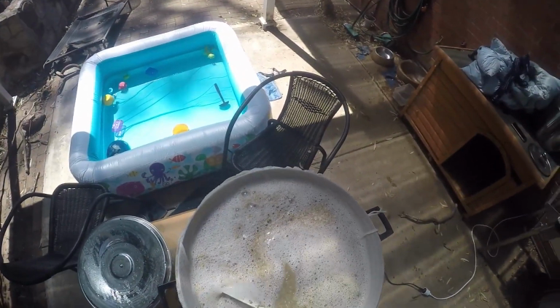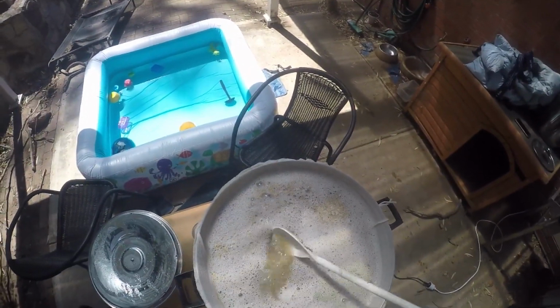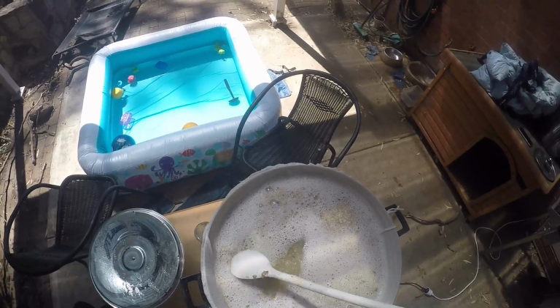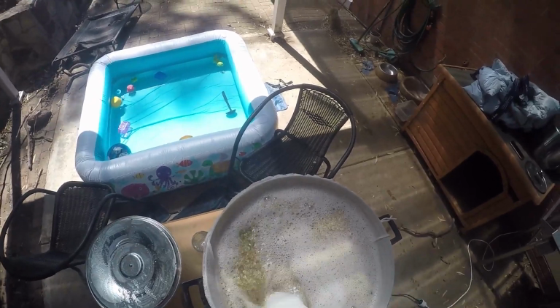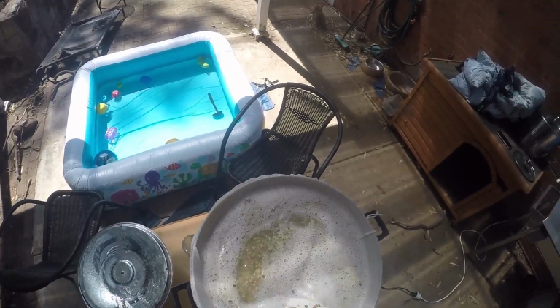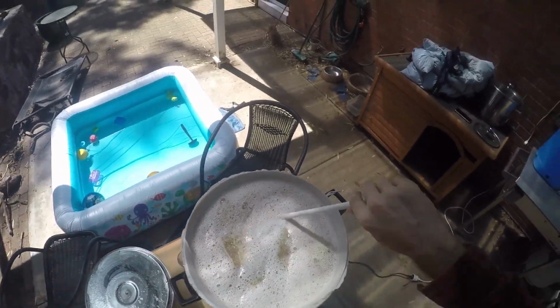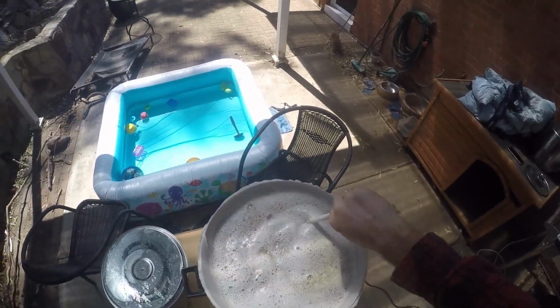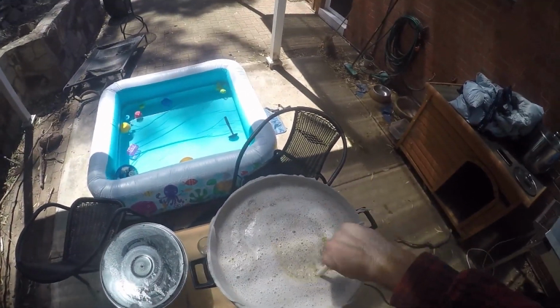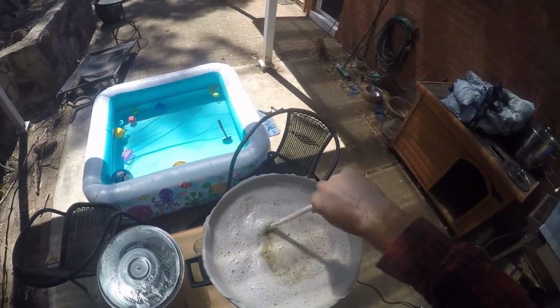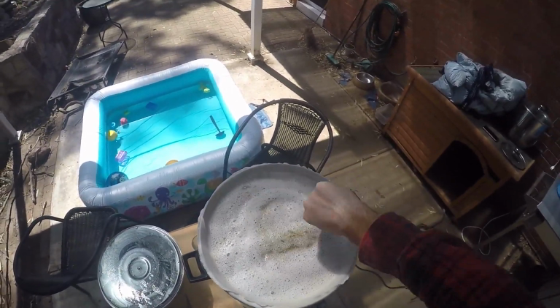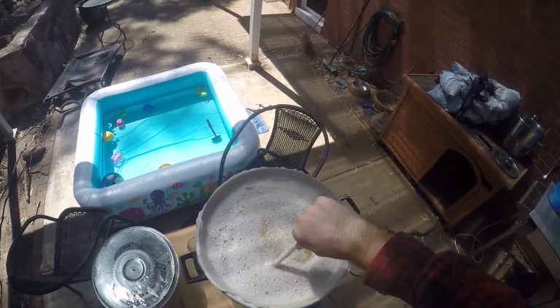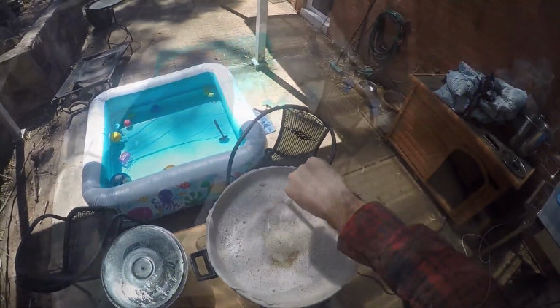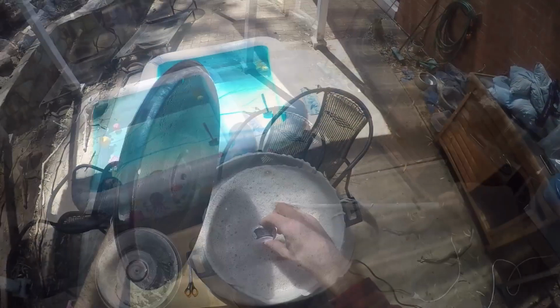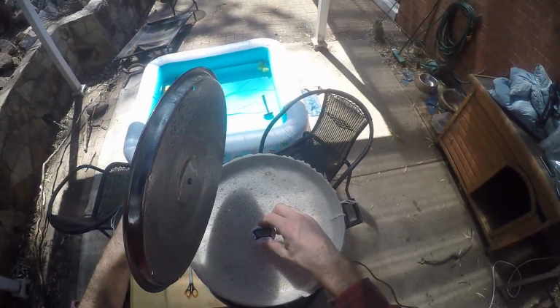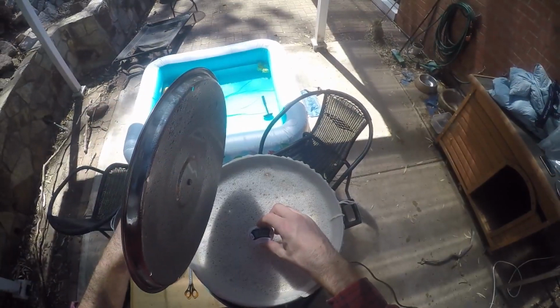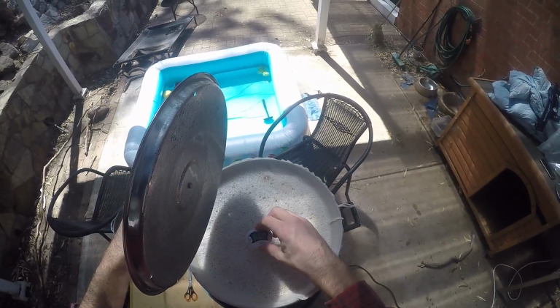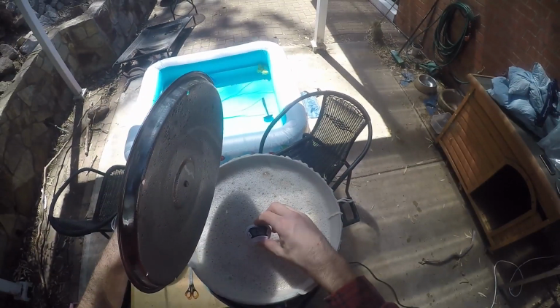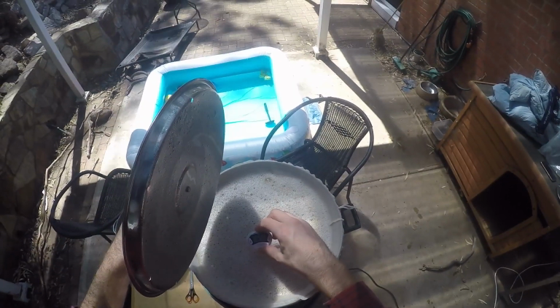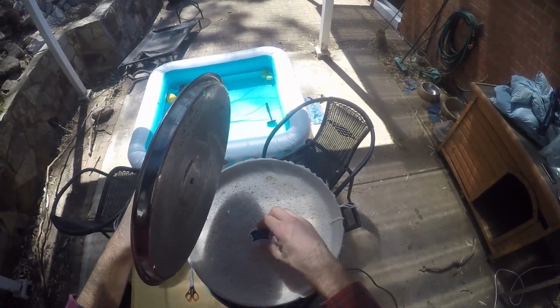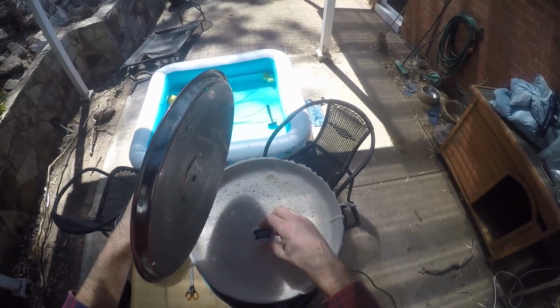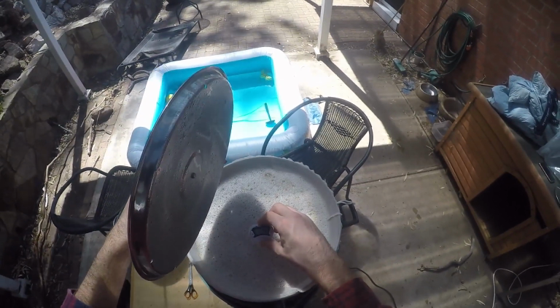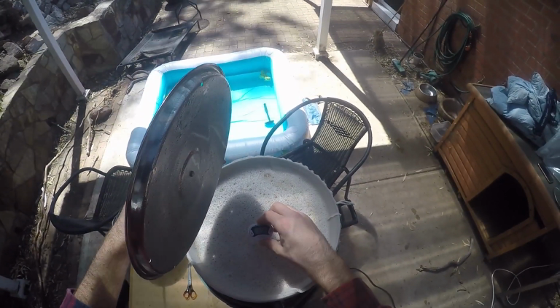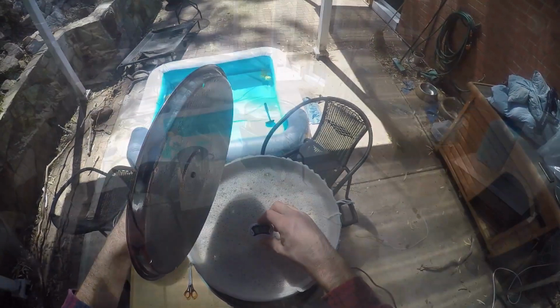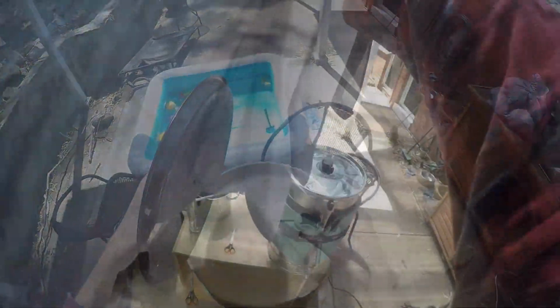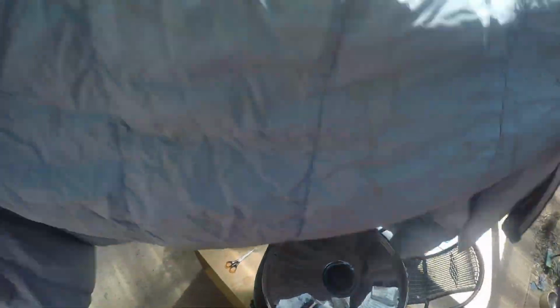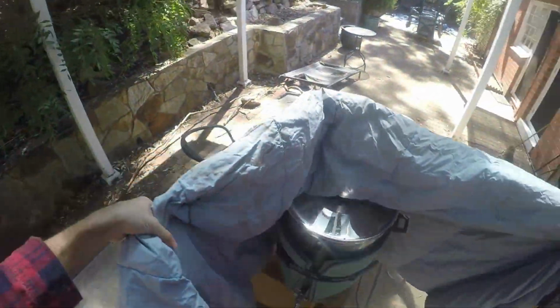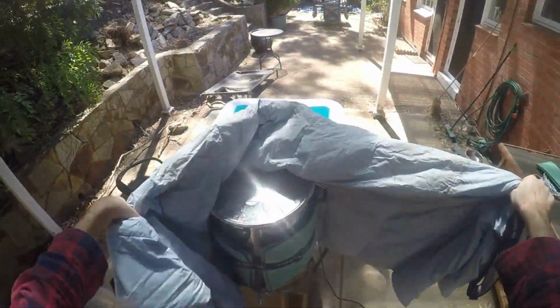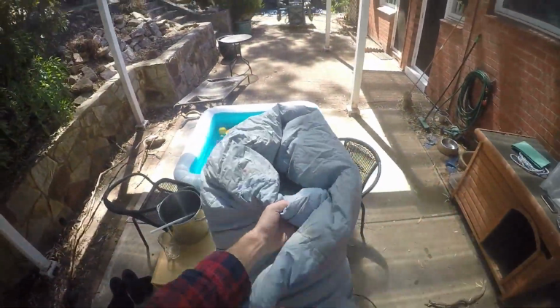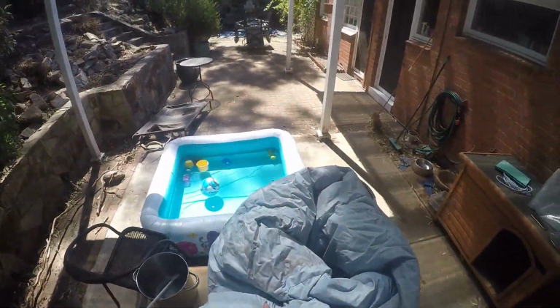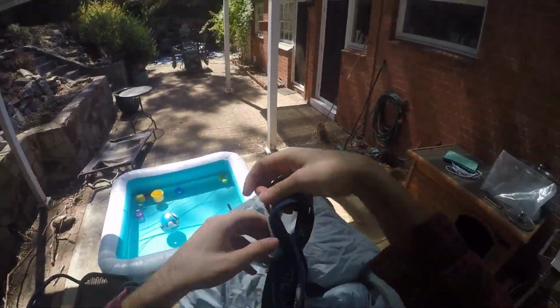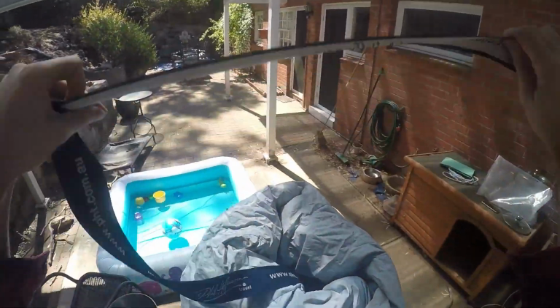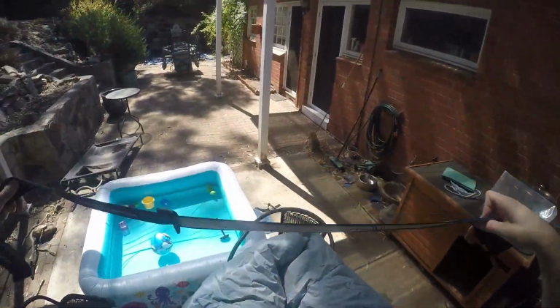All the grains are going in, ready for the mash. Stirring it around to make sure I get a good mix in there. Checking the temperature — it's hidden behind a shadow so not quite sure what that is. Wrapping it in the blanket, and this will mash for one hour.